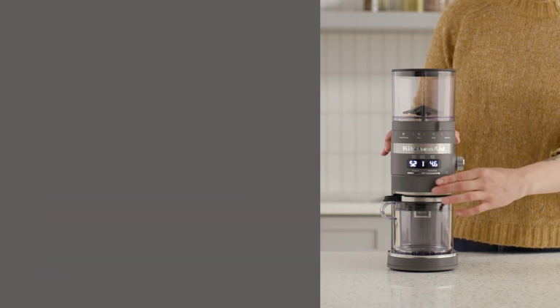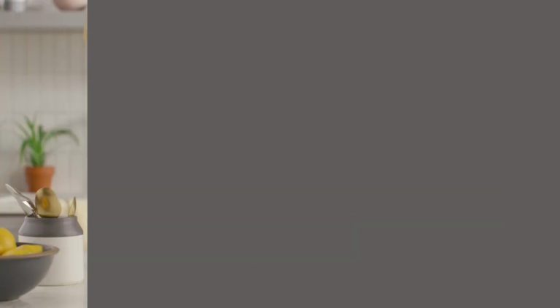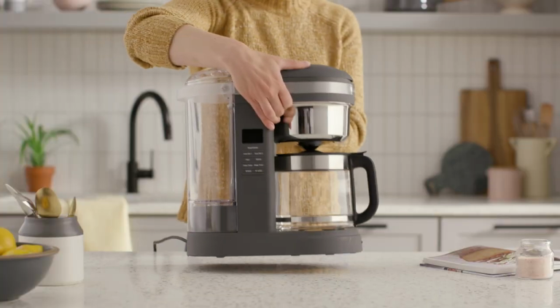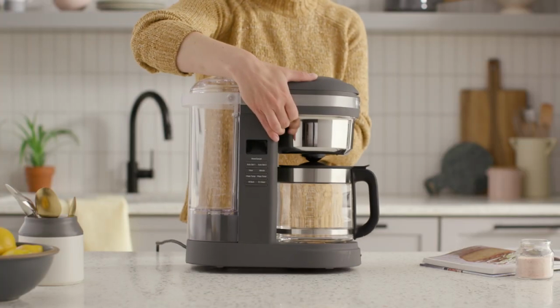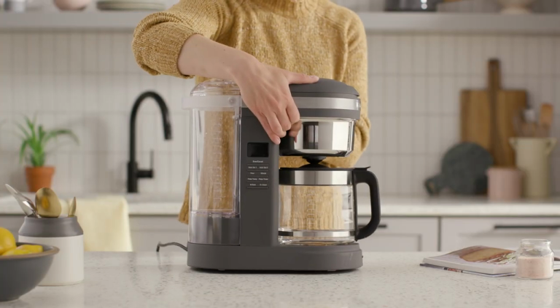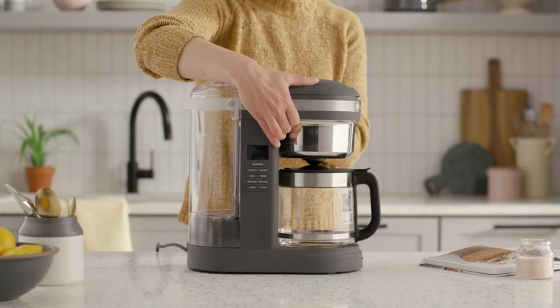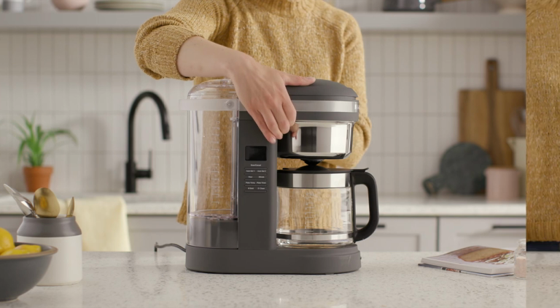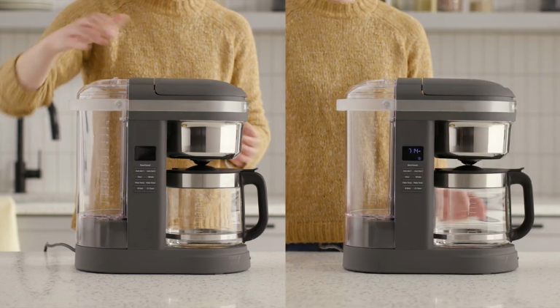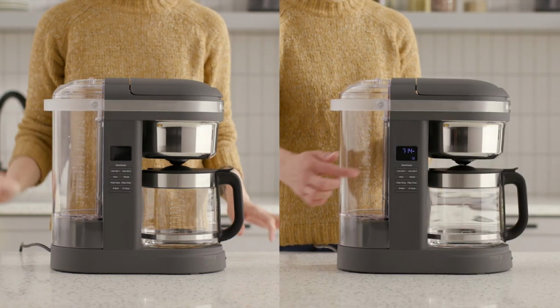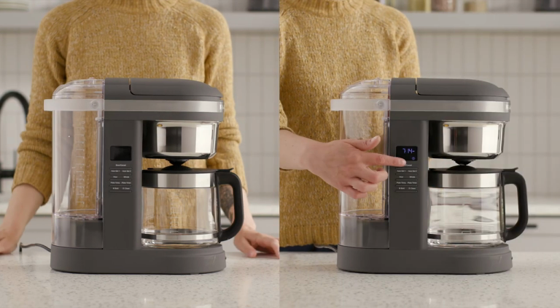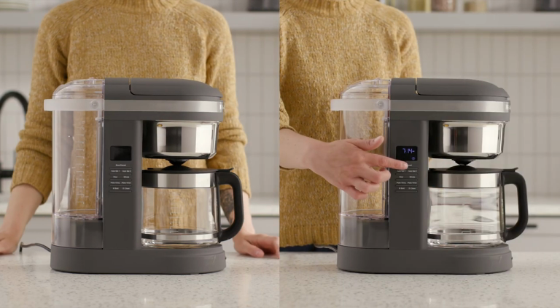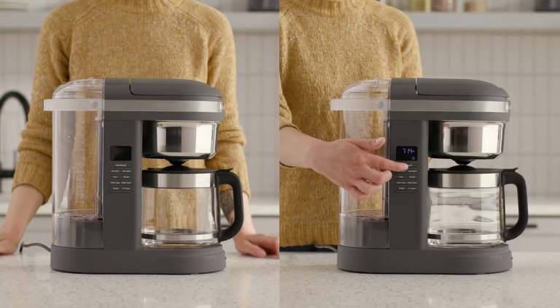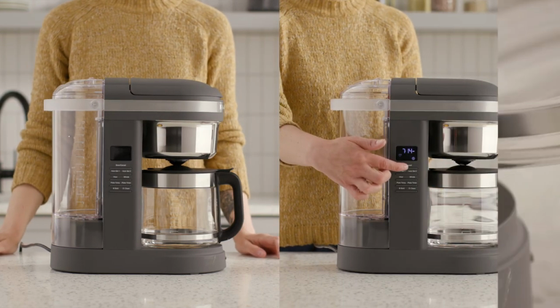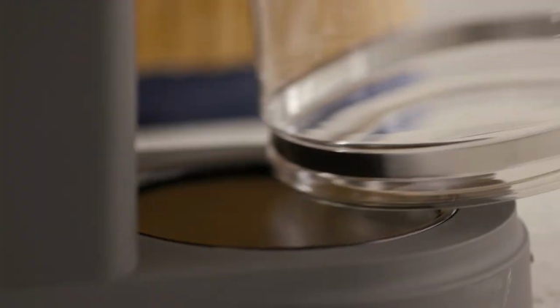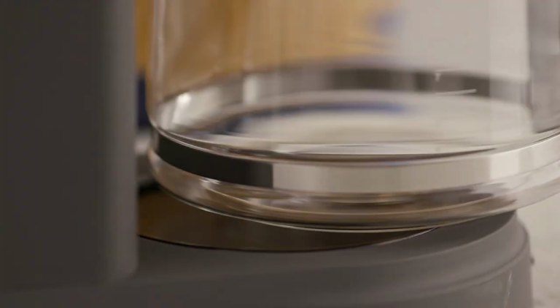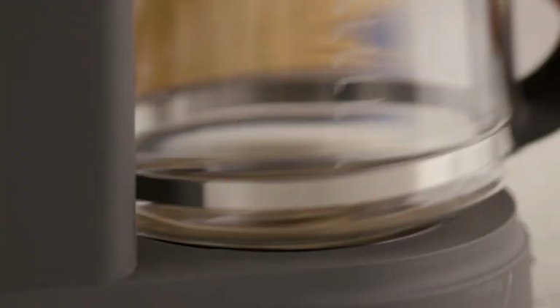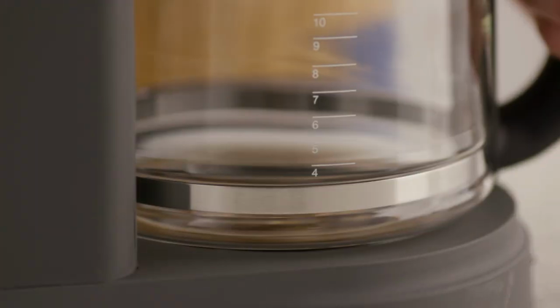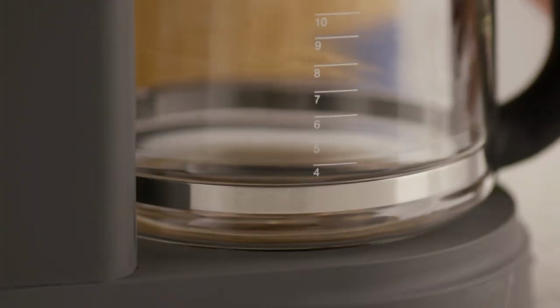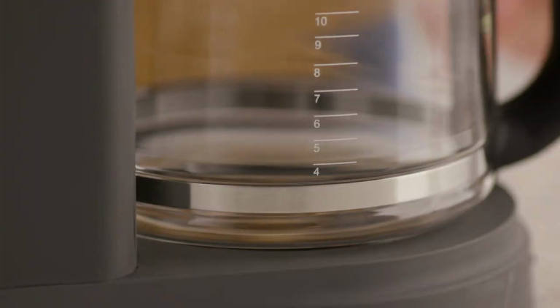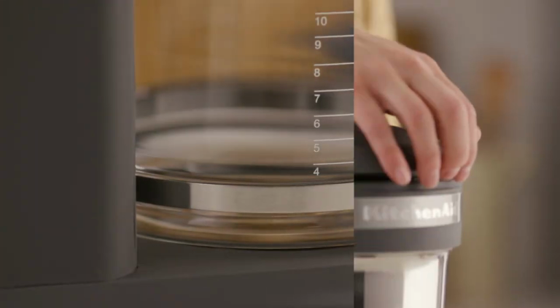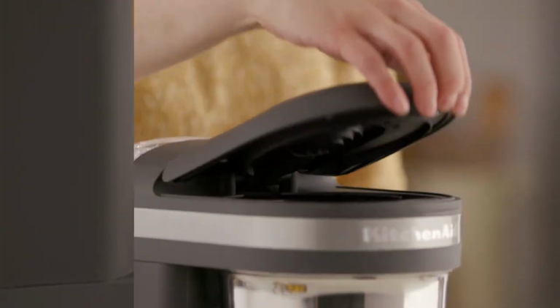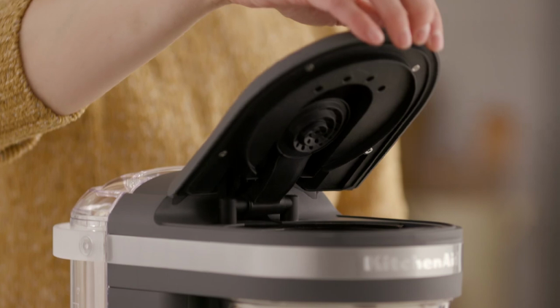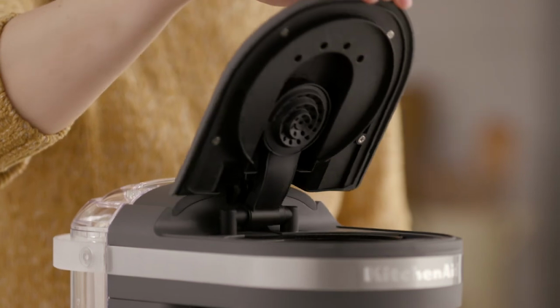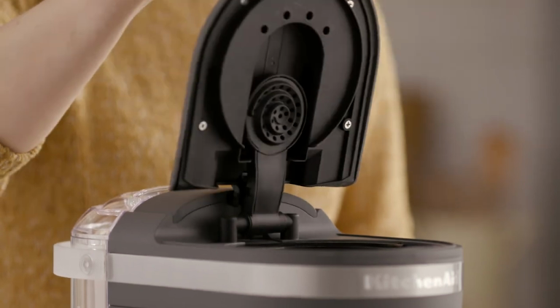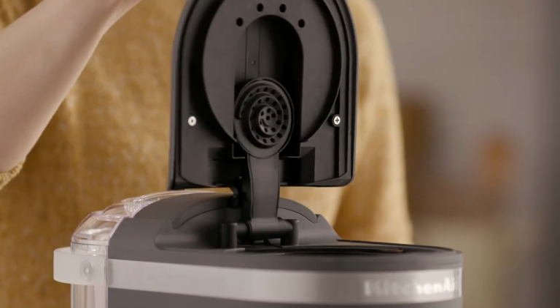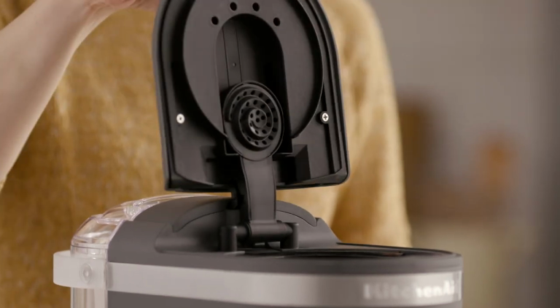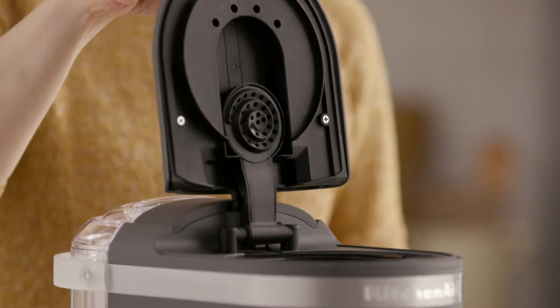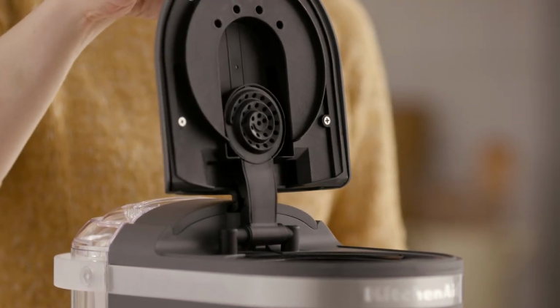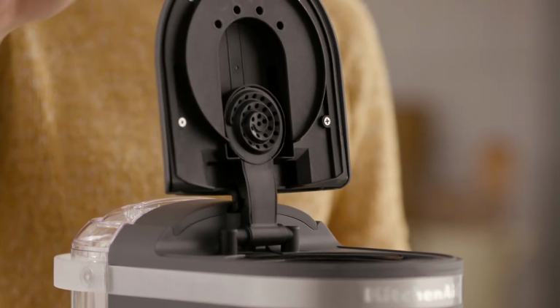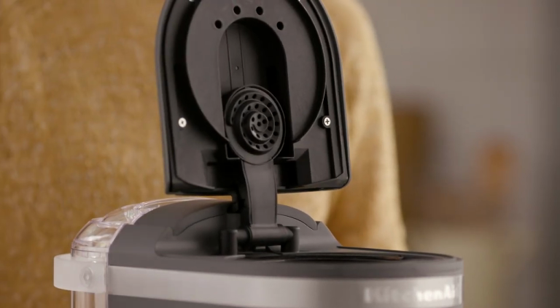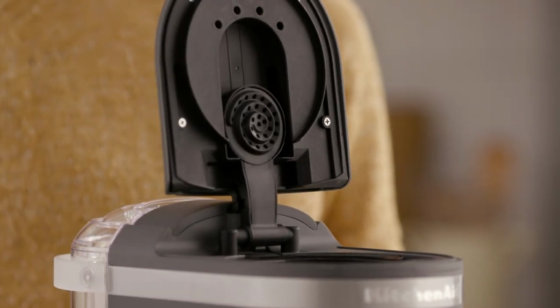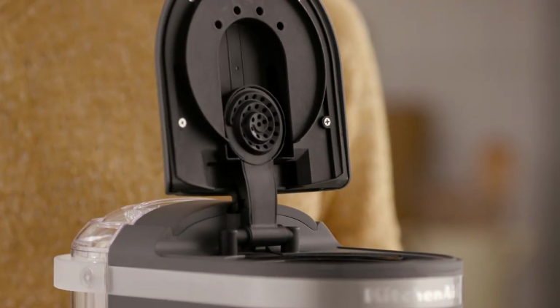With 24-hour programmability, a variable strength selector, and a warming plate, the 12-cup Drip Coffee Maker with Spiral Showerhead makes great coffee with ease well after the housewarming.